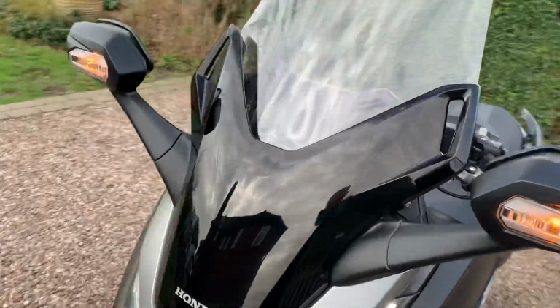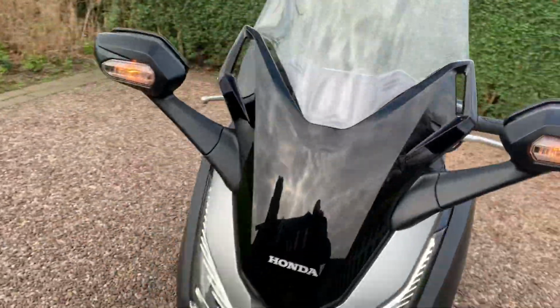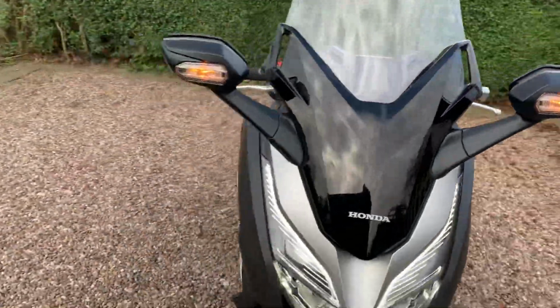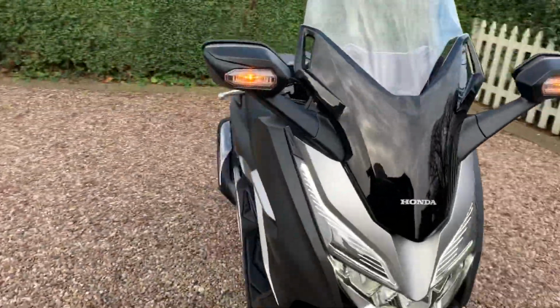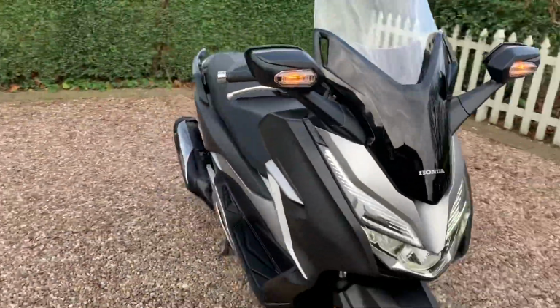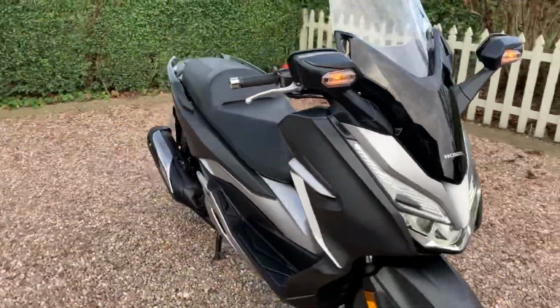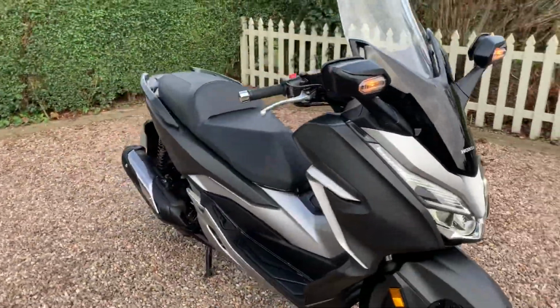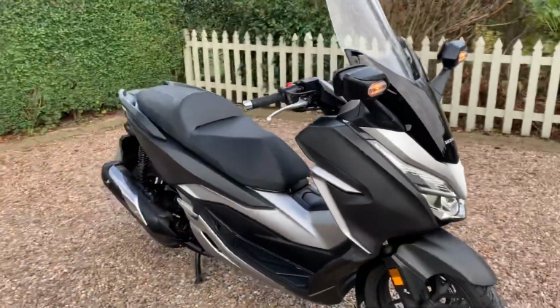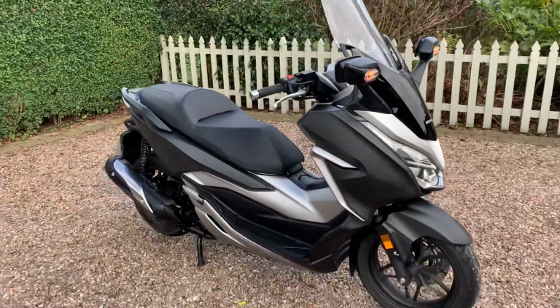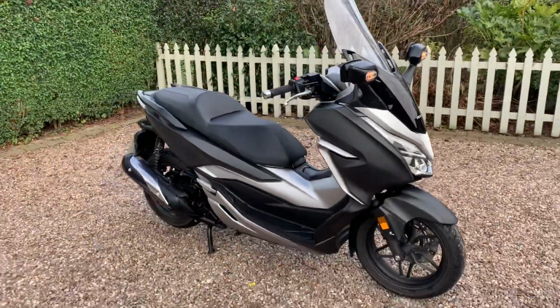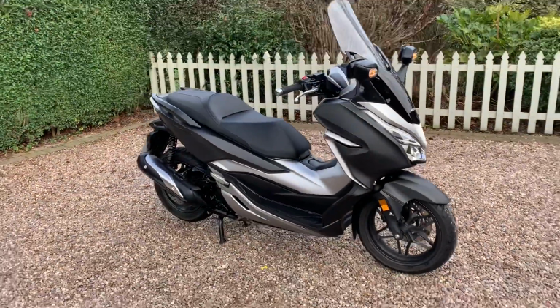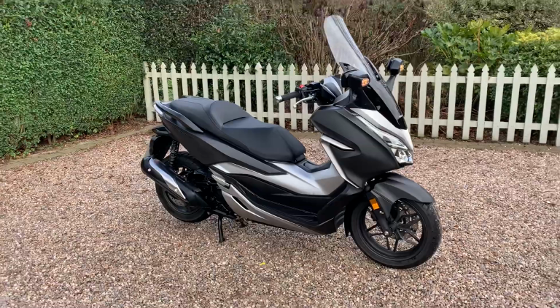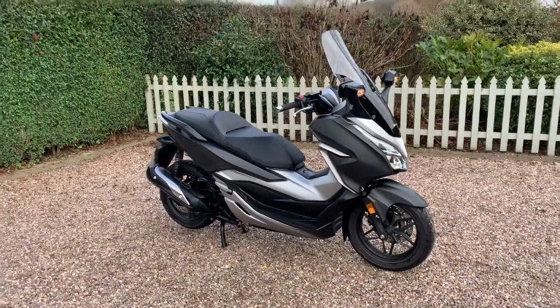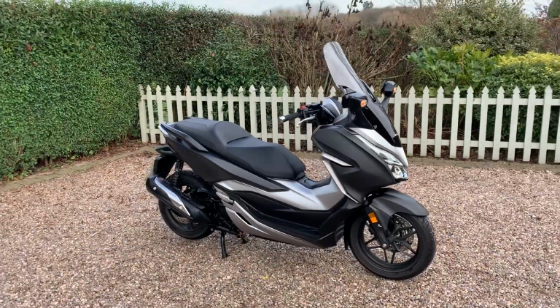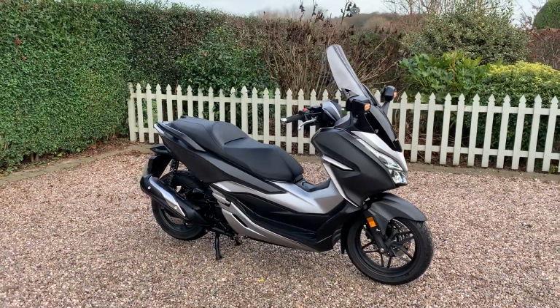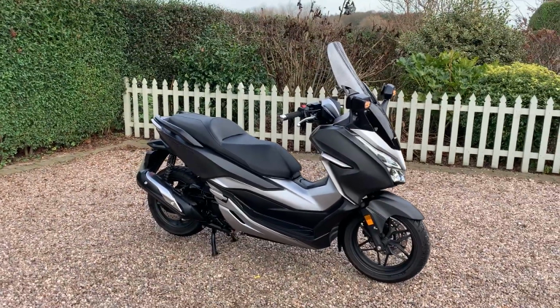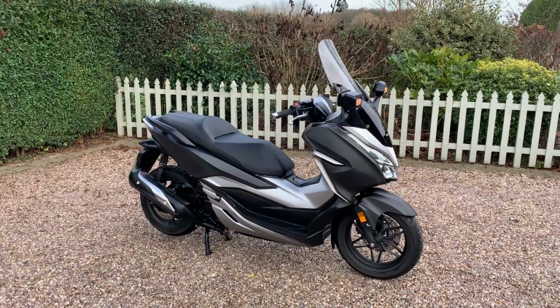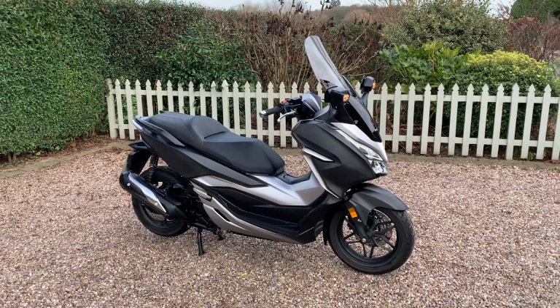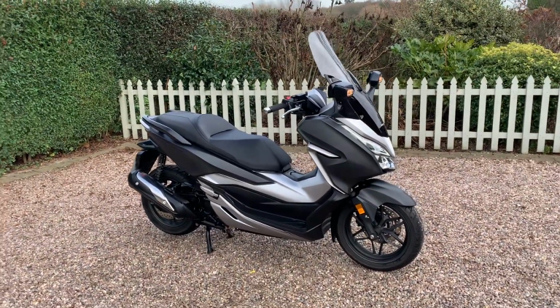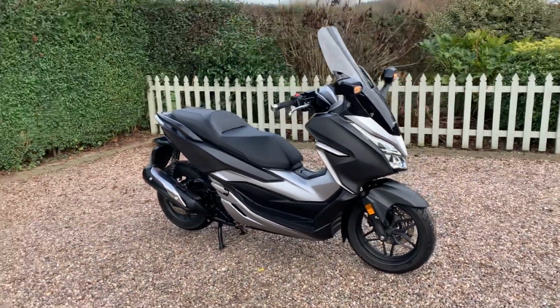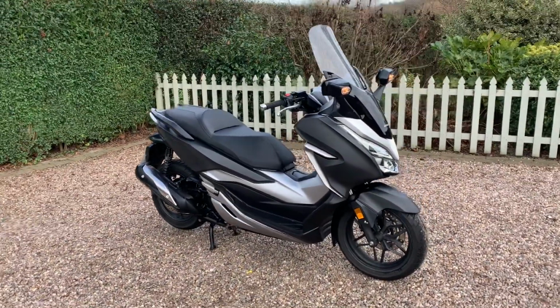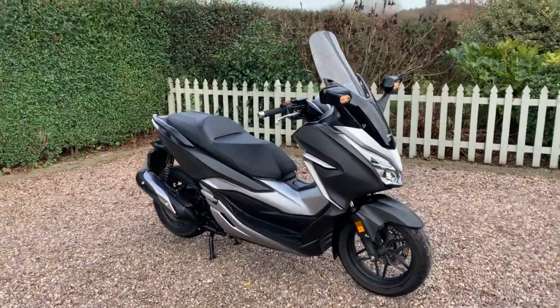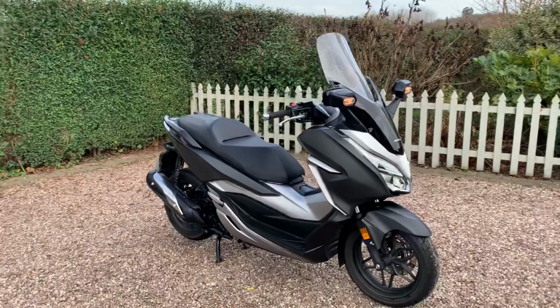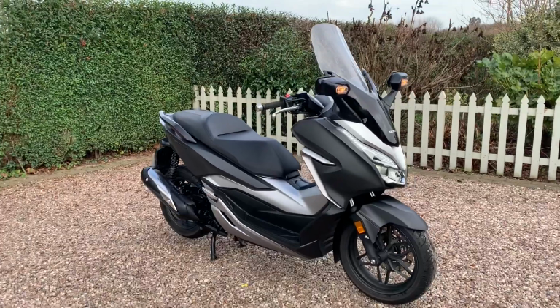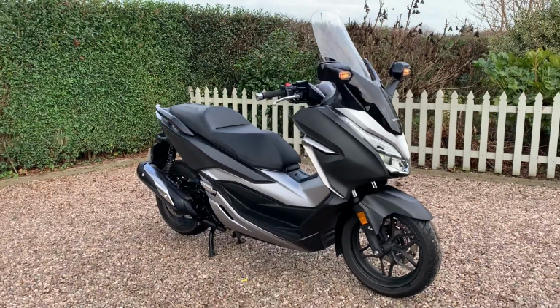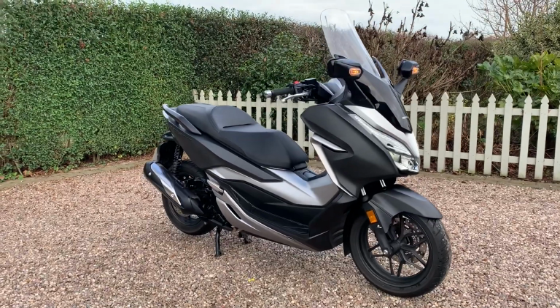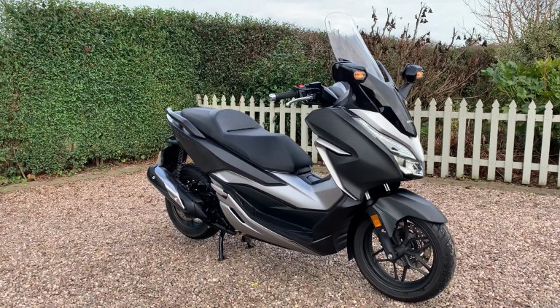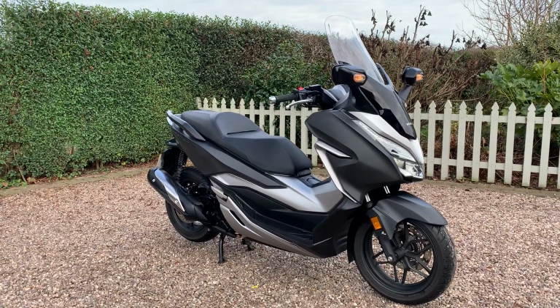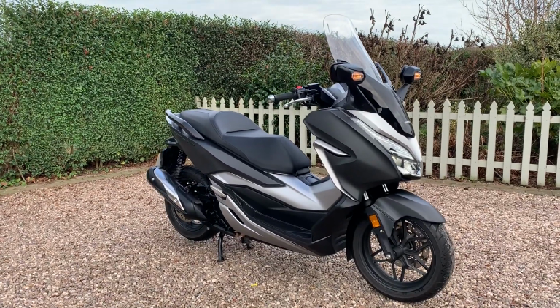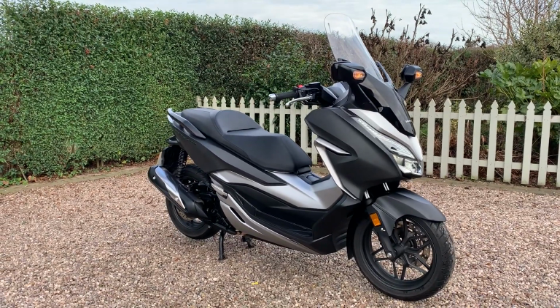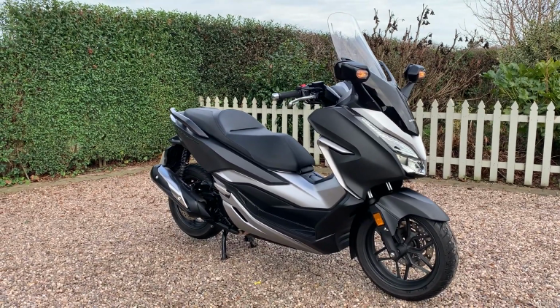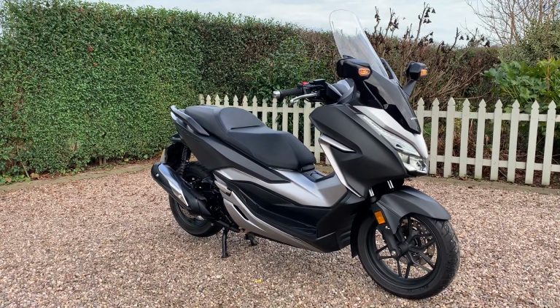So yeah, an excellent bike if you're looking for a 300cc scooter. If you've got any questions, want to talk about part exchange or delivery, or want to come and see the bike before you buy it, just give me a call.